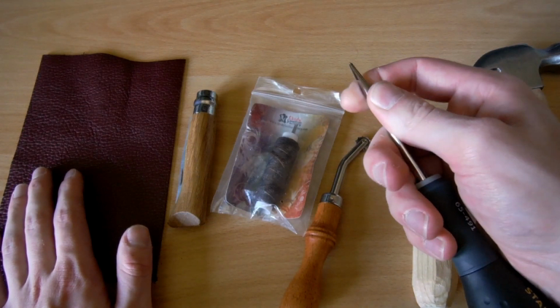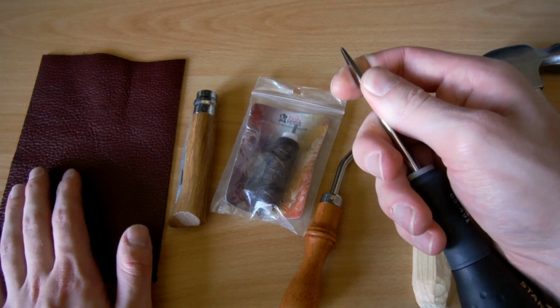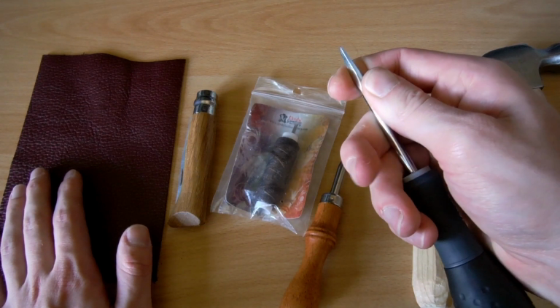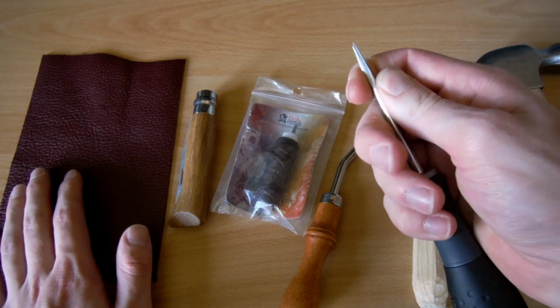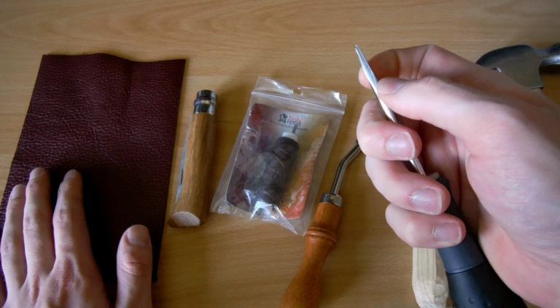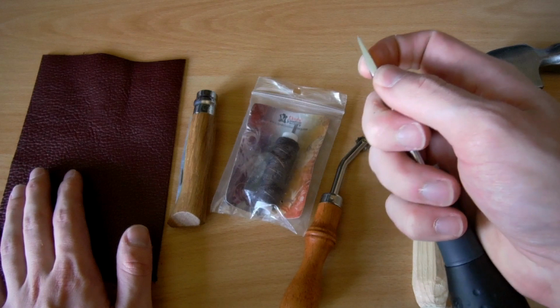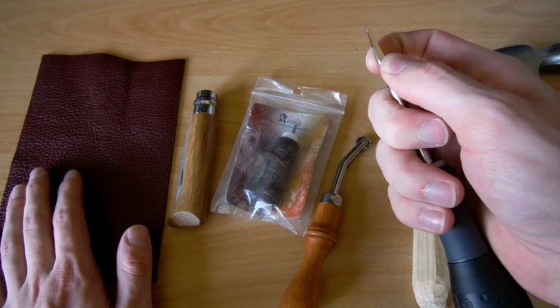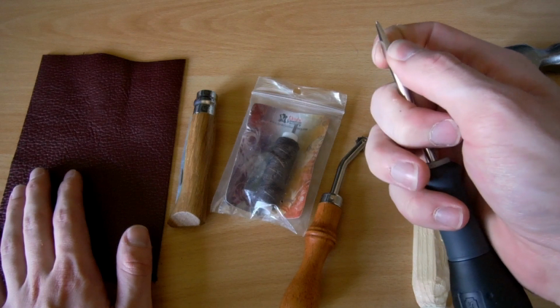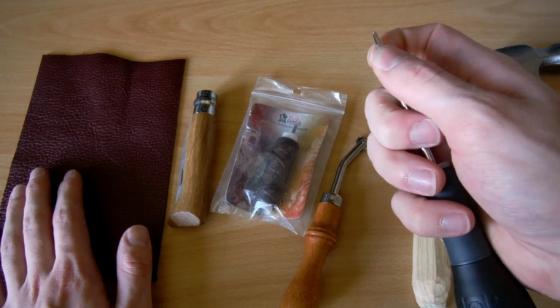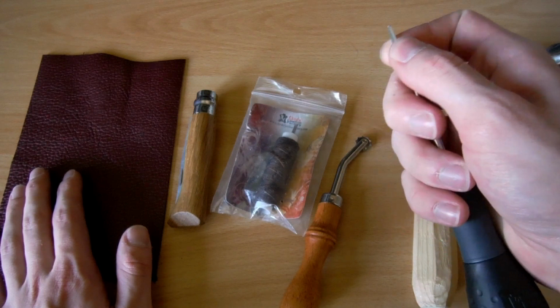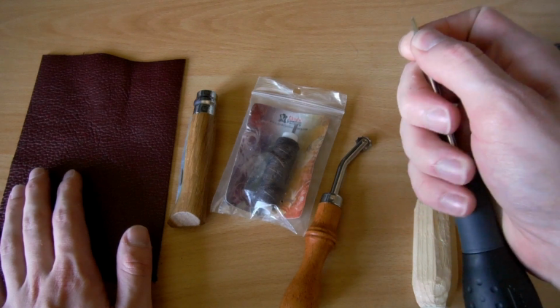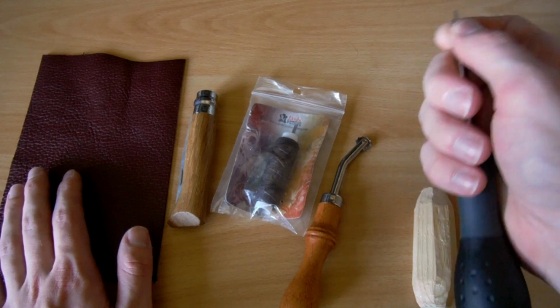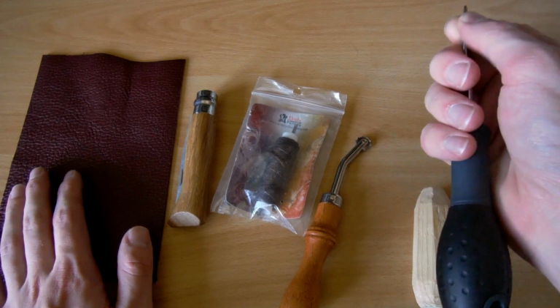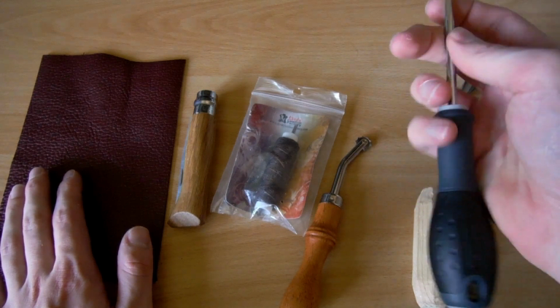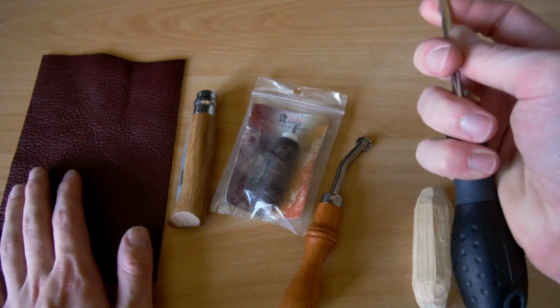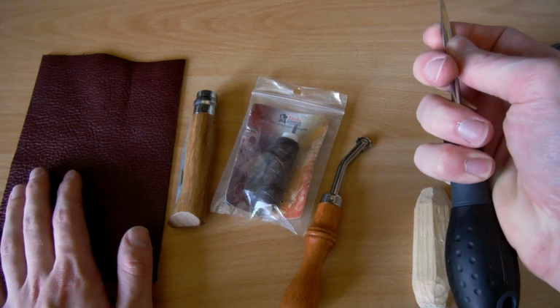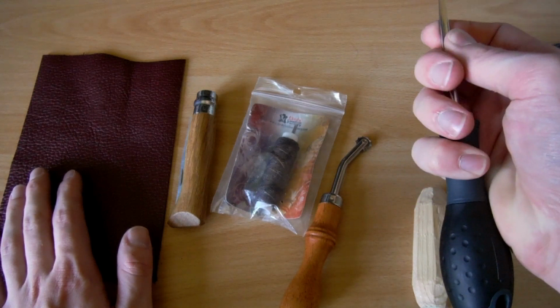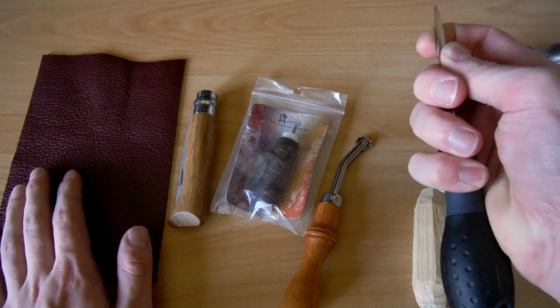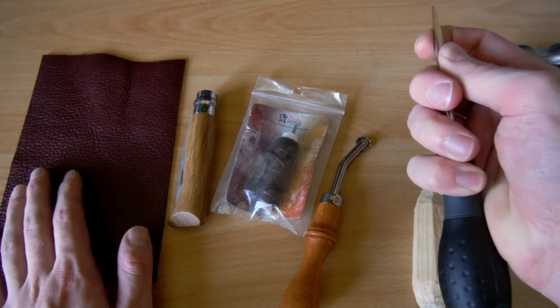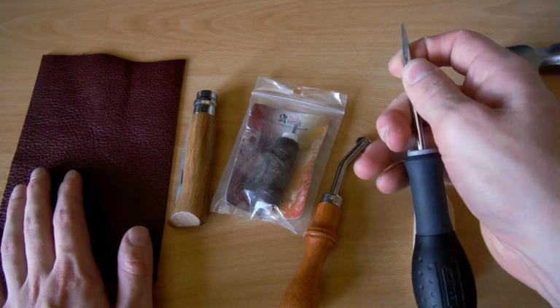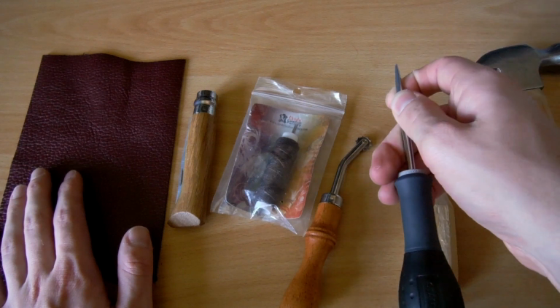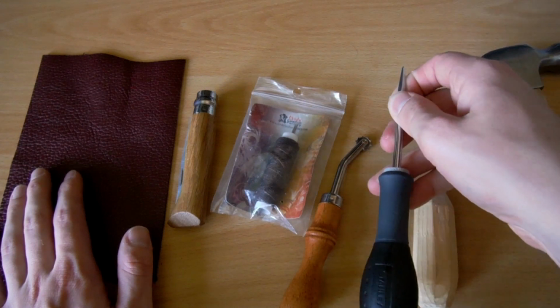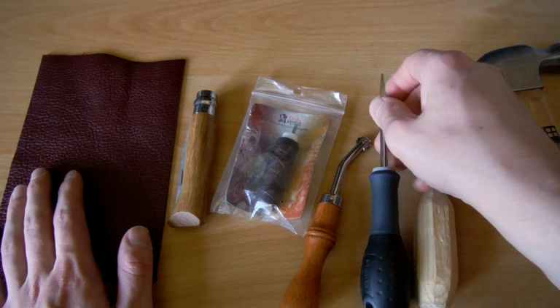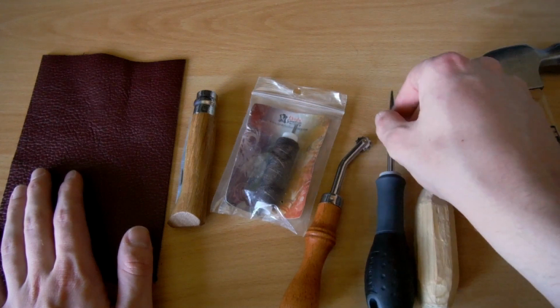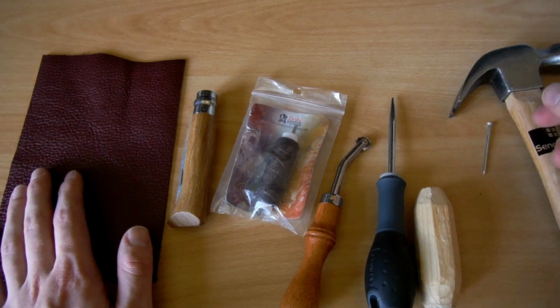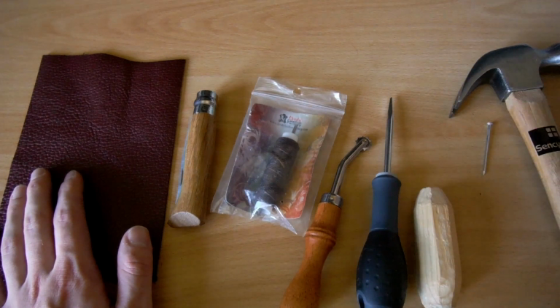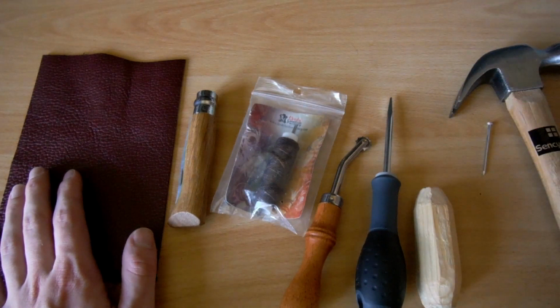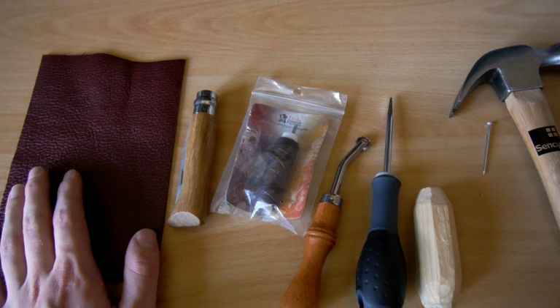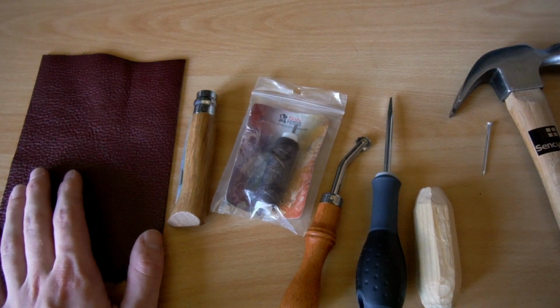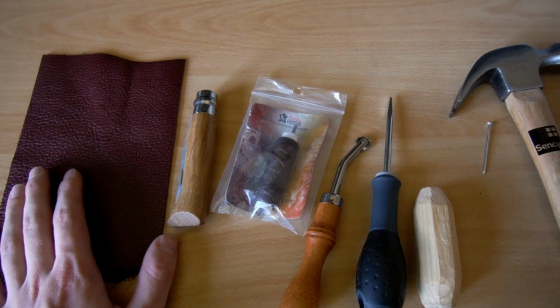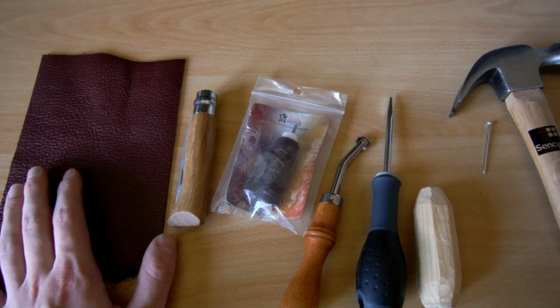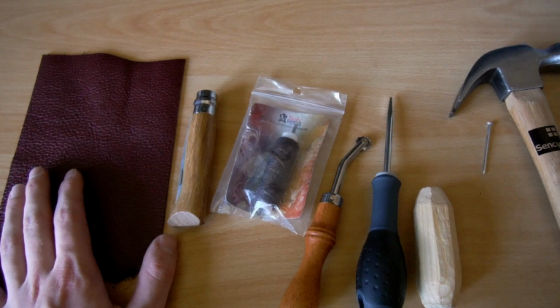A few days ago I found some tools in my dad's garden shed, and now I'm using those instead of beating a nail through the leather.